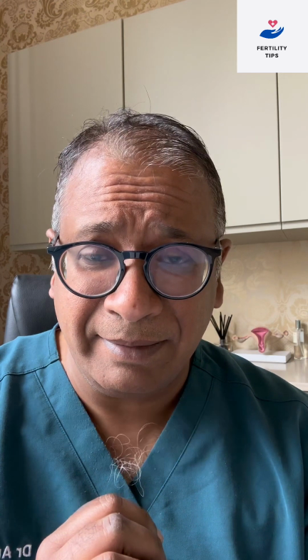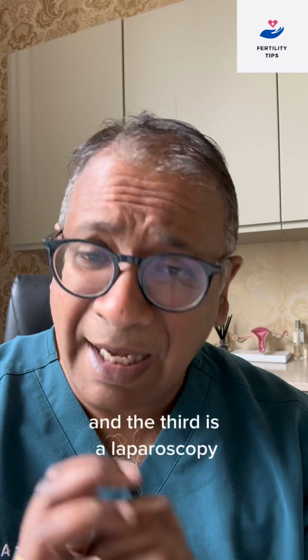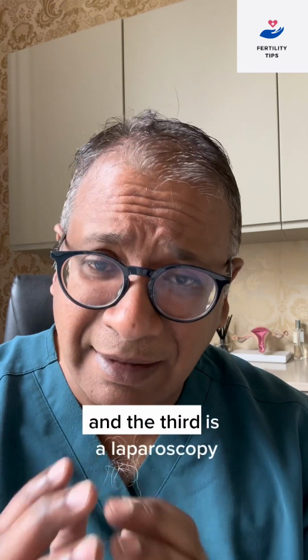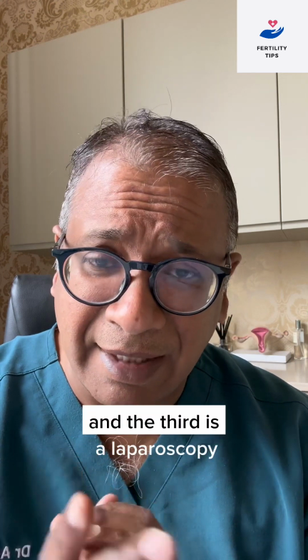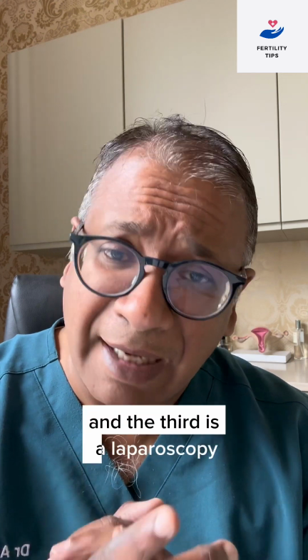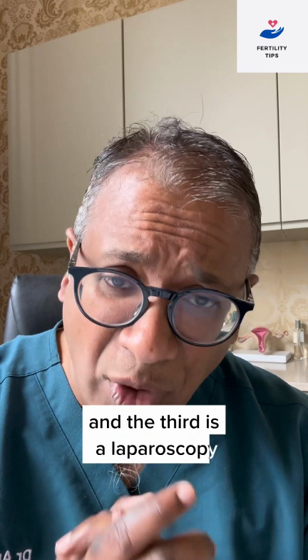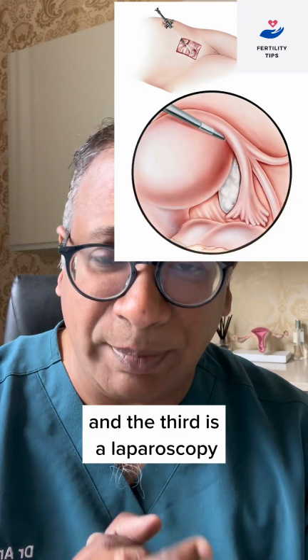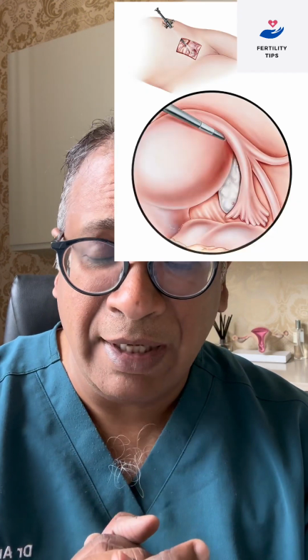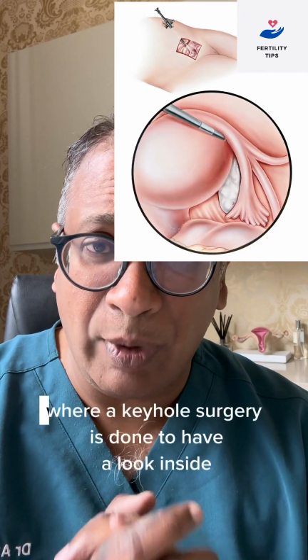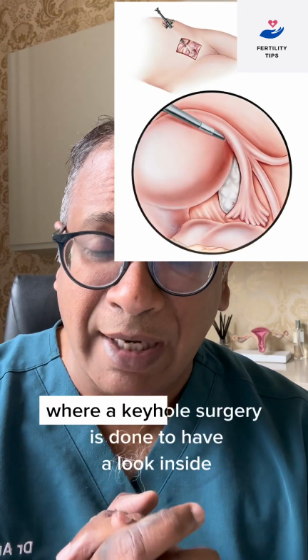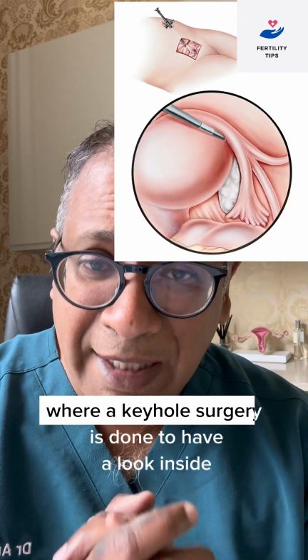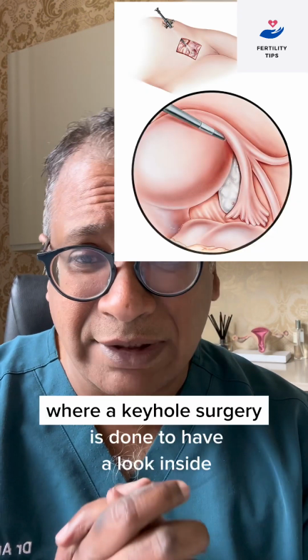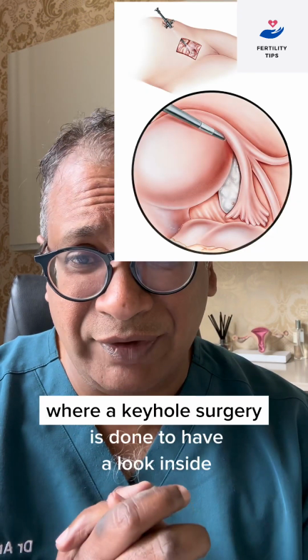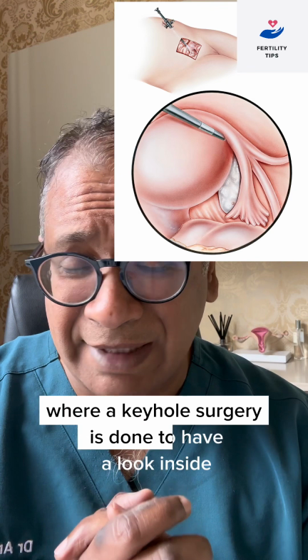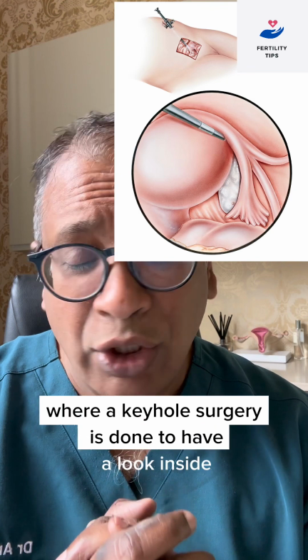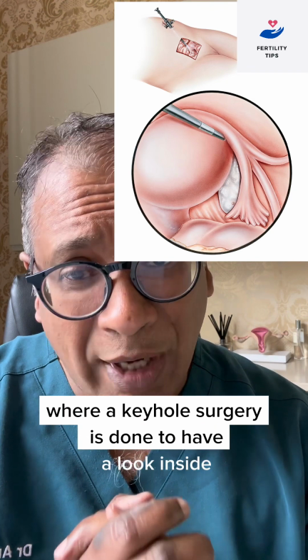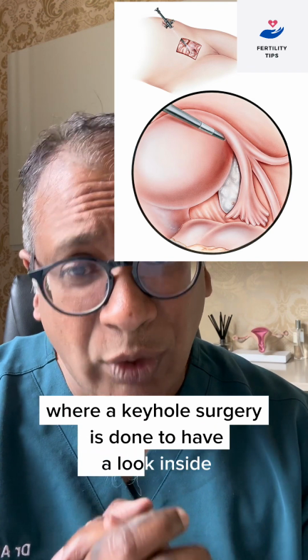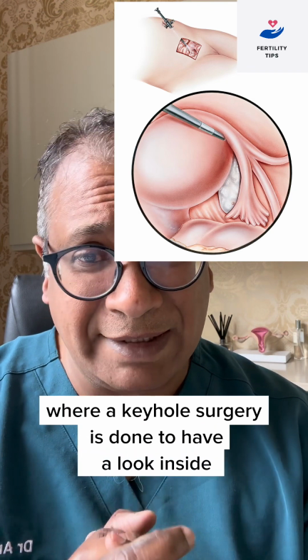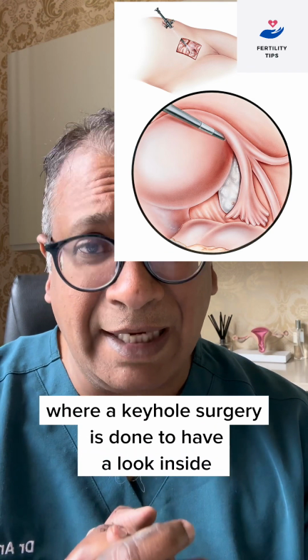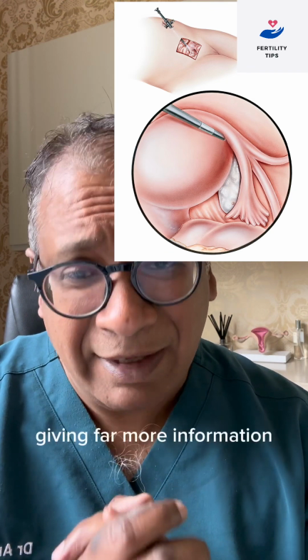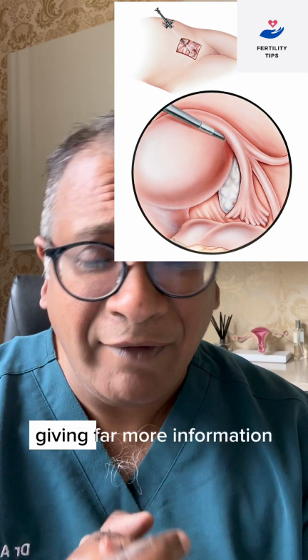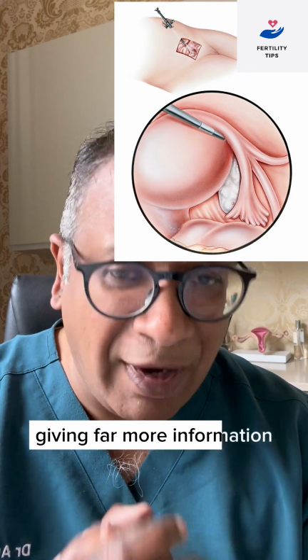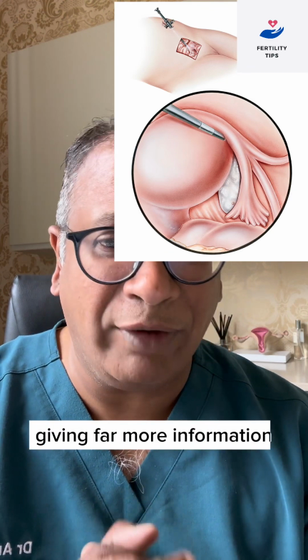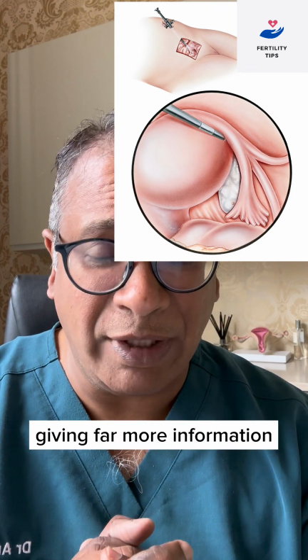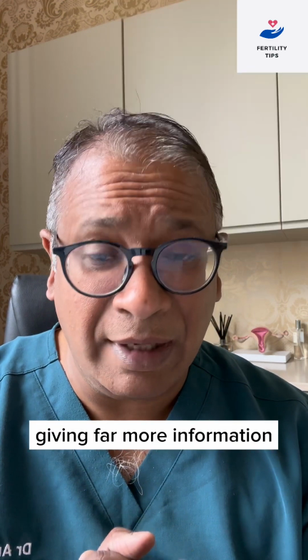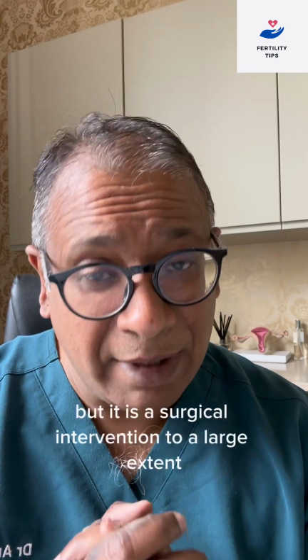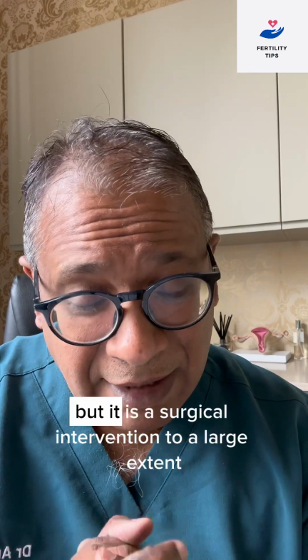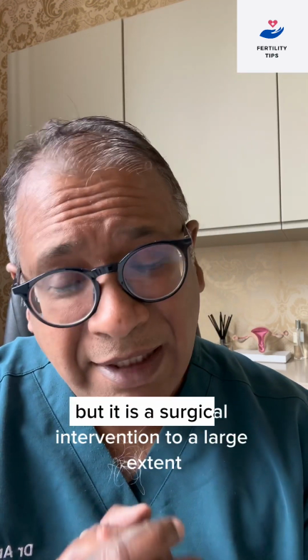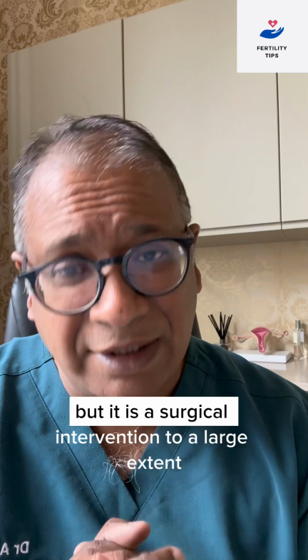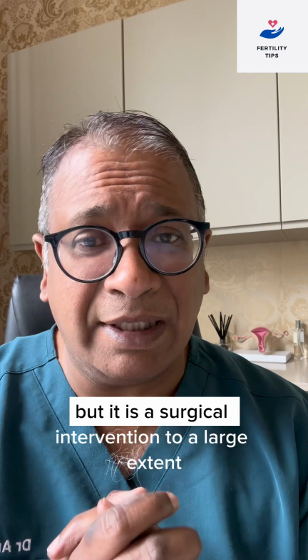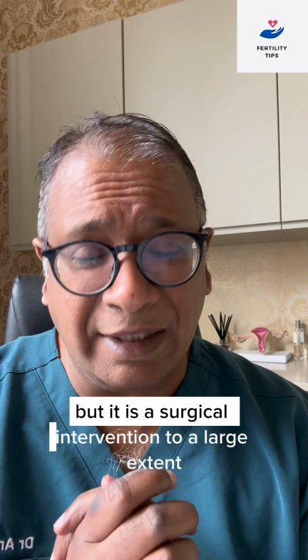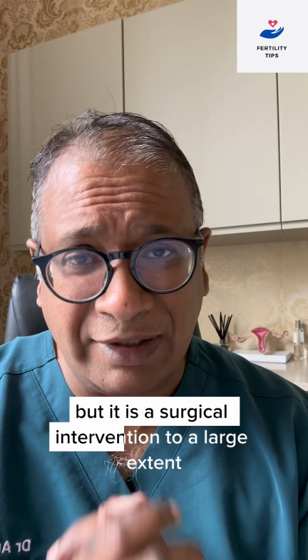The third is a laparoscopy, where keyhole surgery is done to have a look inside, giving far more information, but it is a surgical intervention.